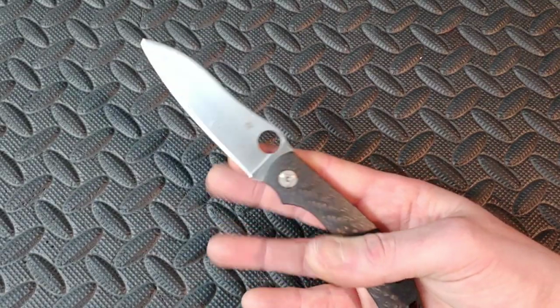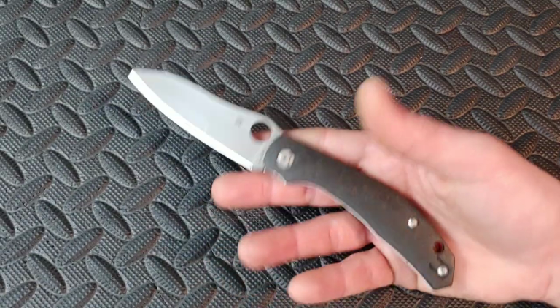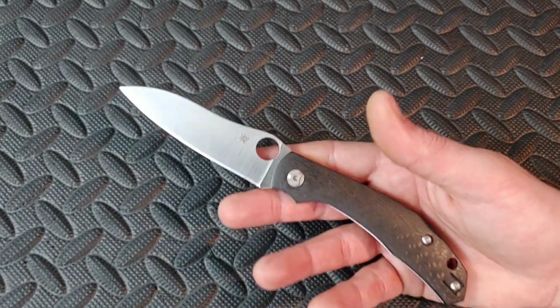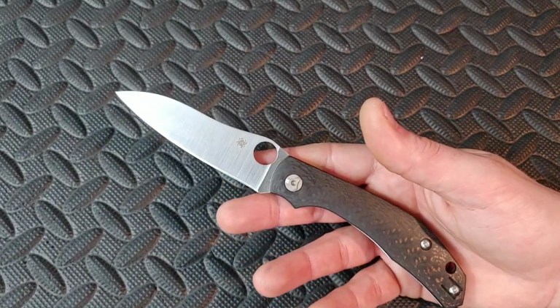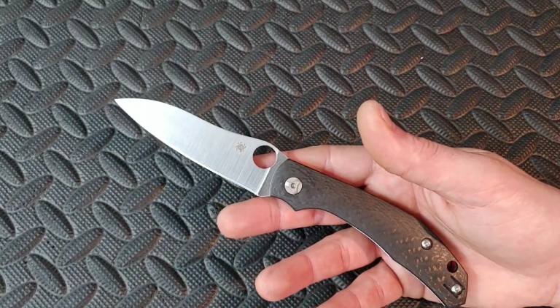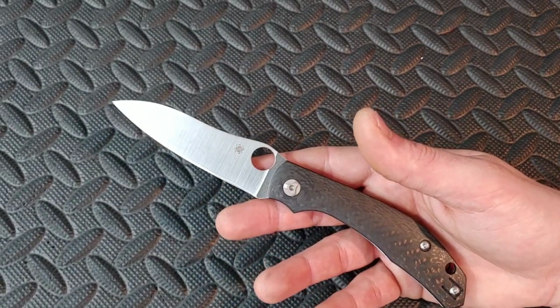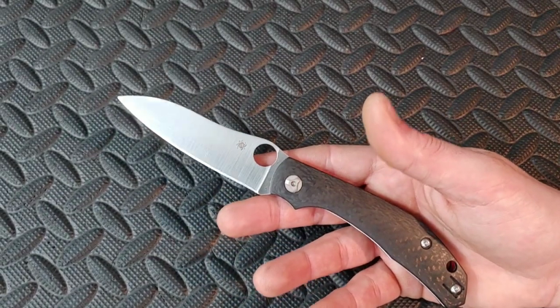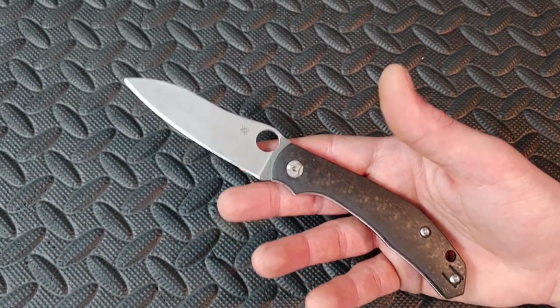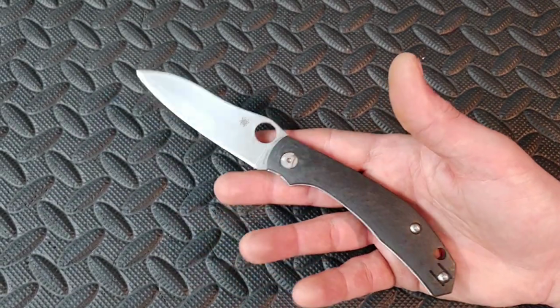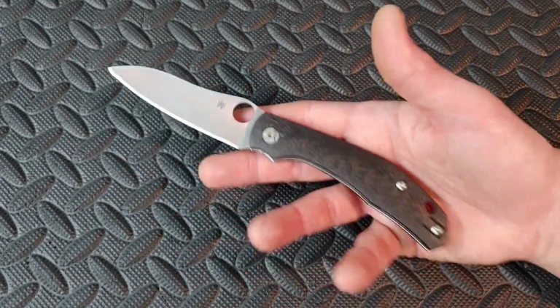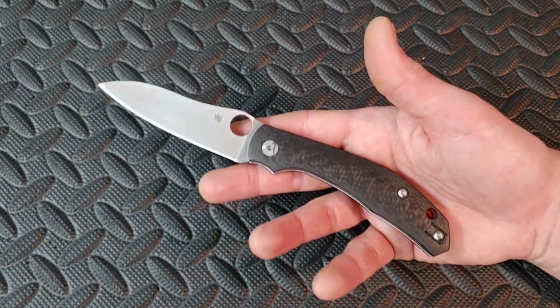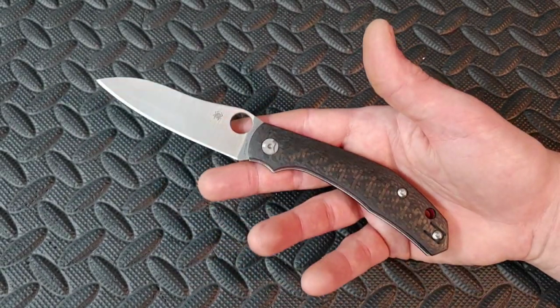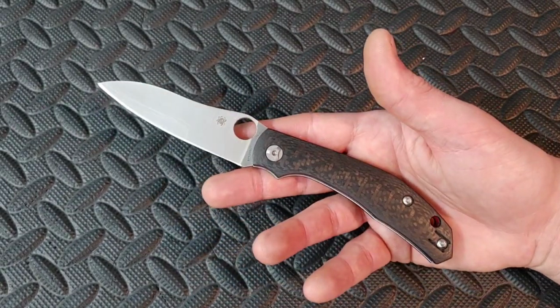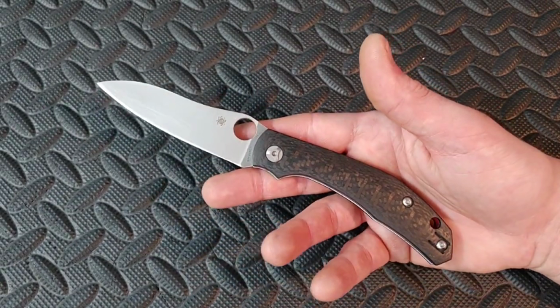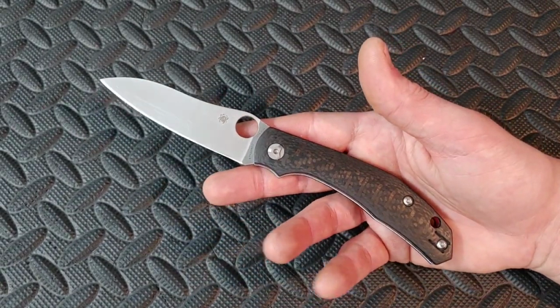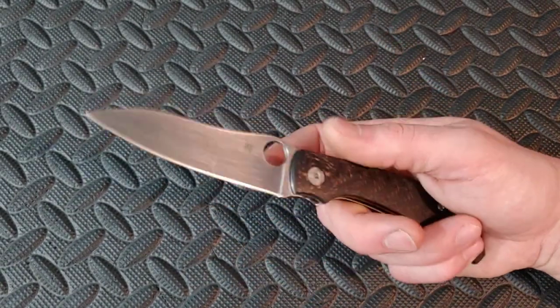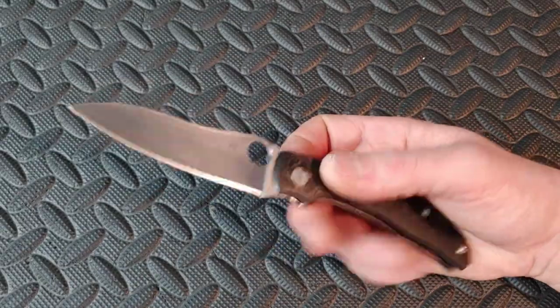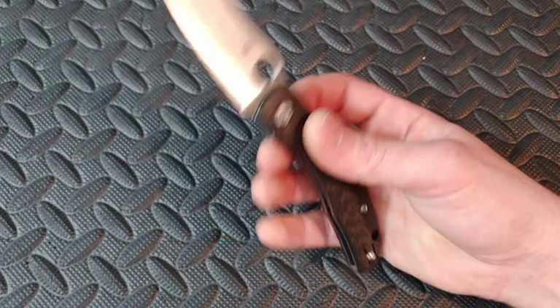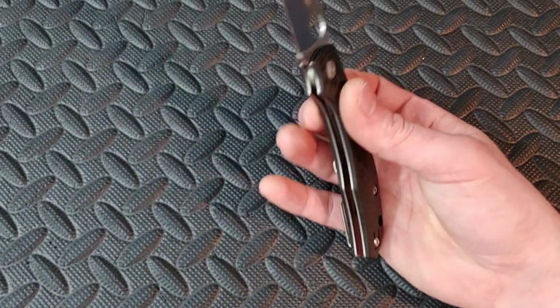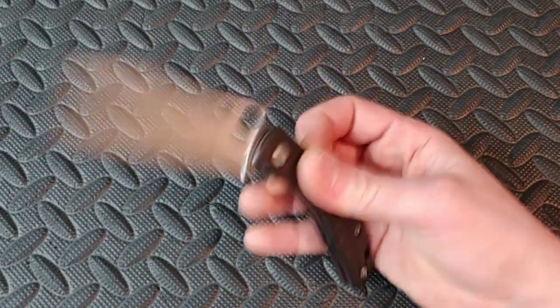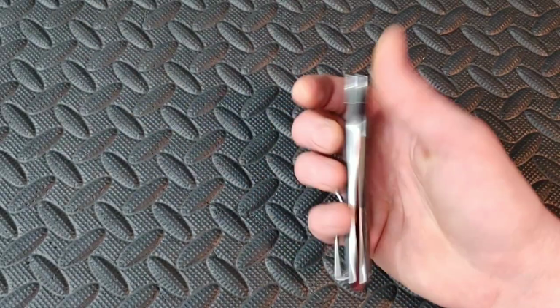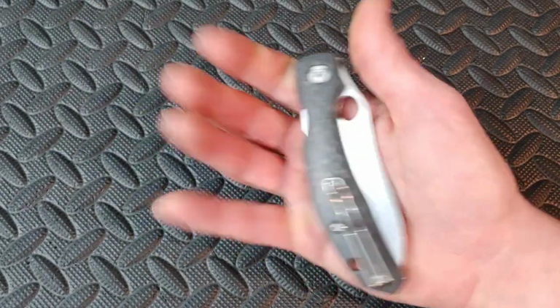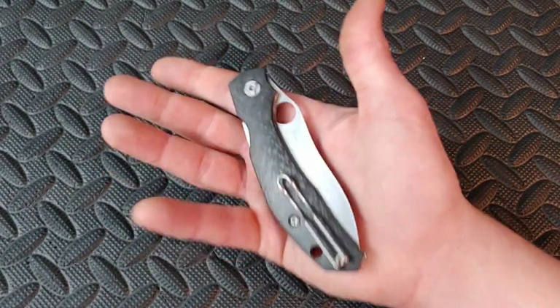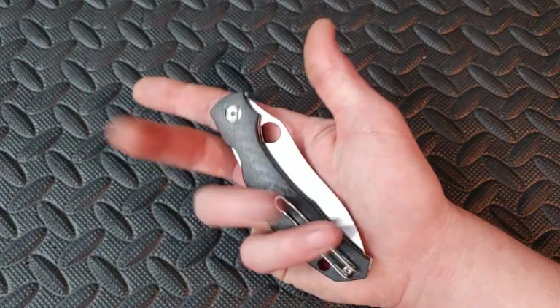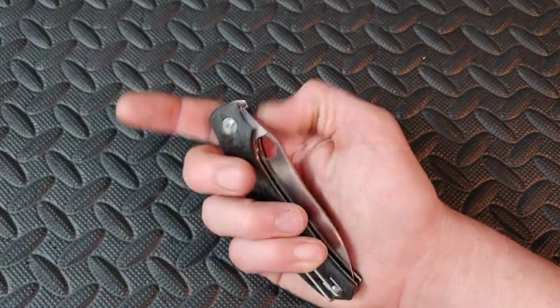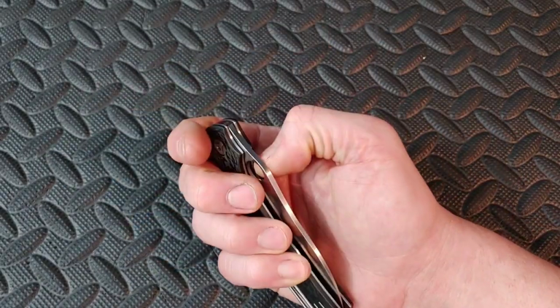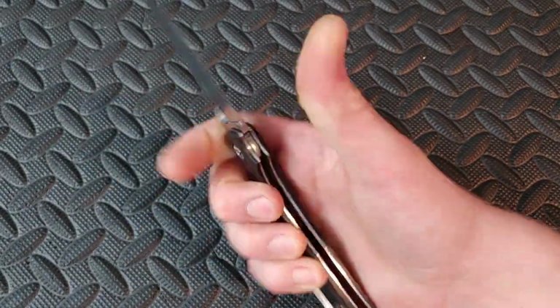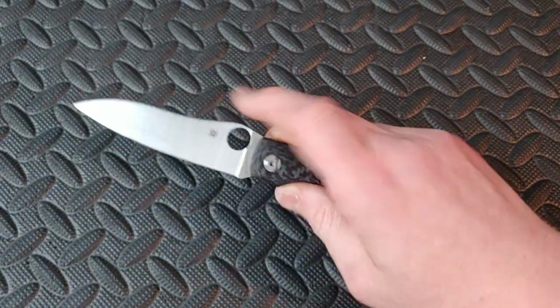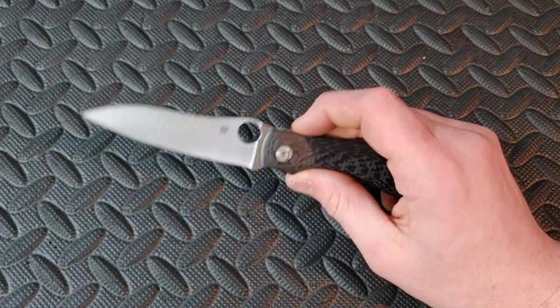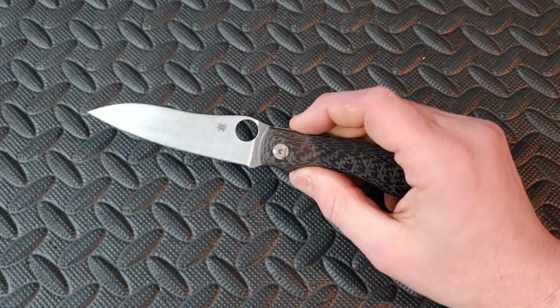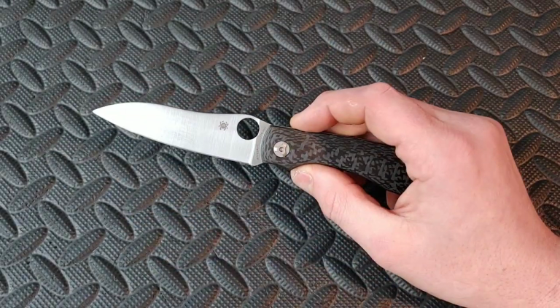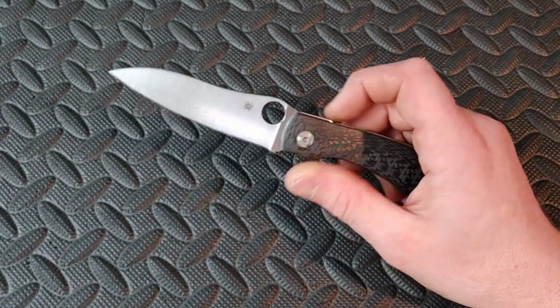Bang Neves Knives. I'm Jared. My lovely wife Kara is at work and we are about to do the review on the Spyderco Kapara.